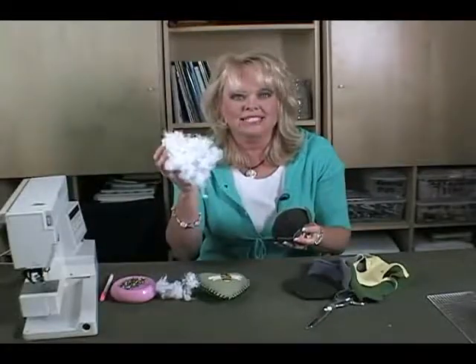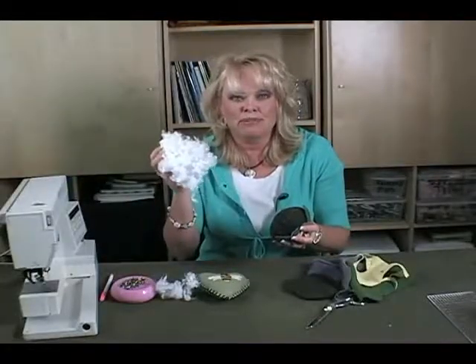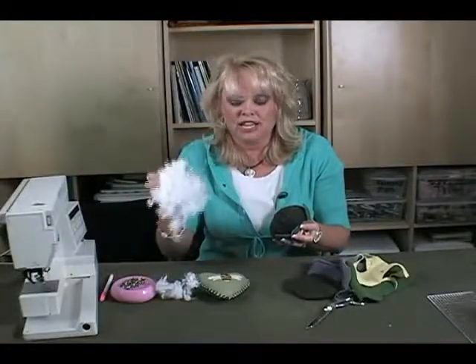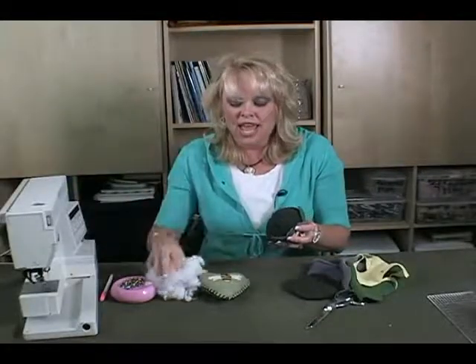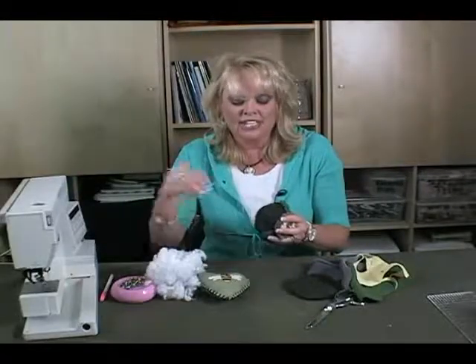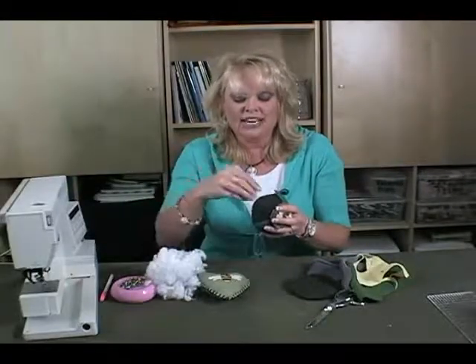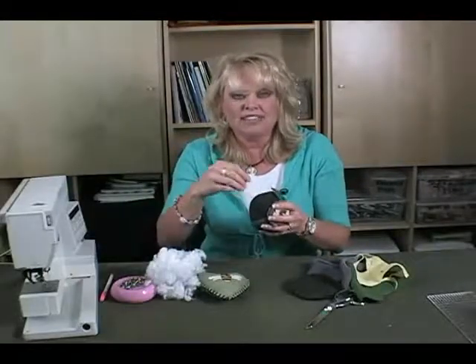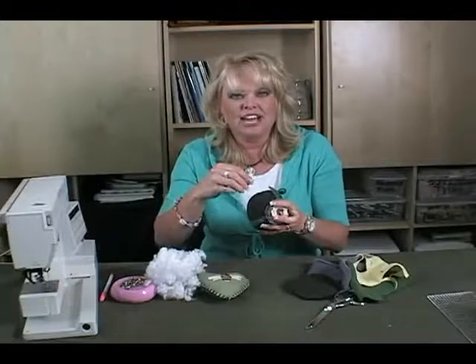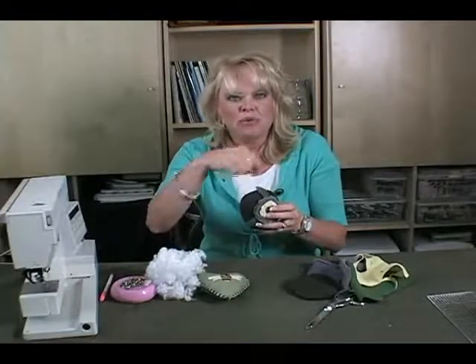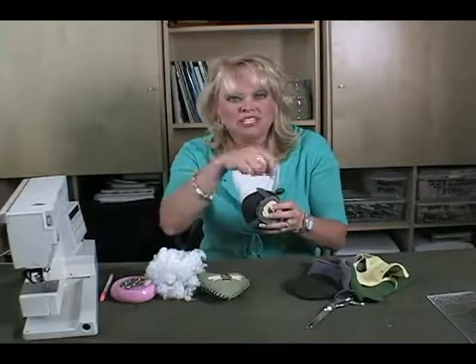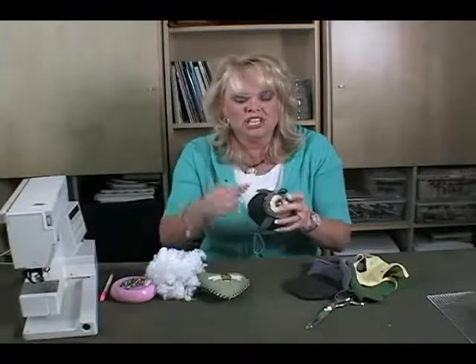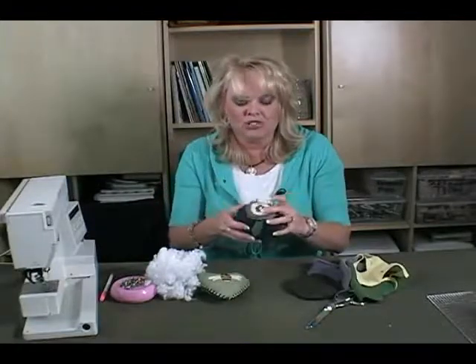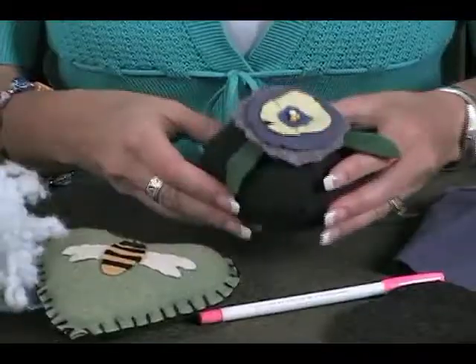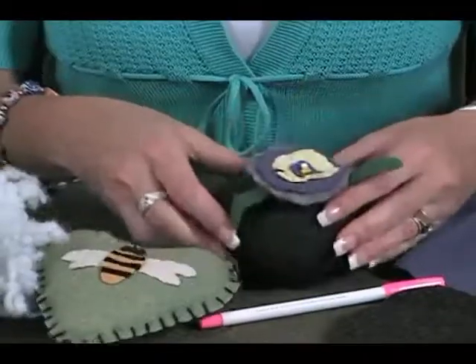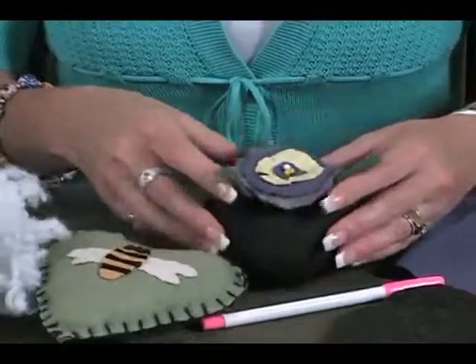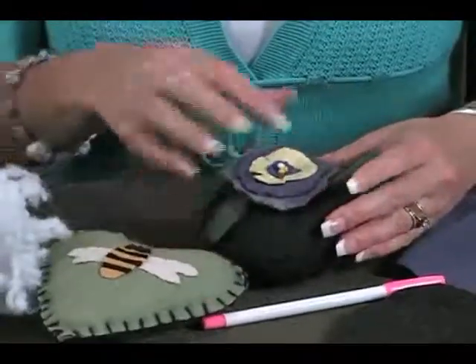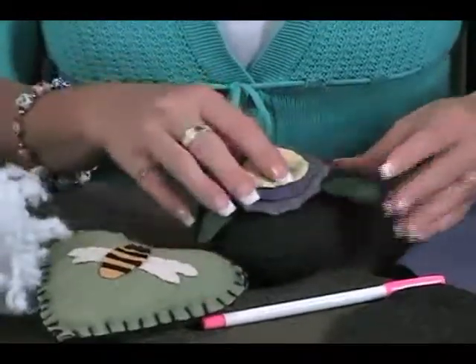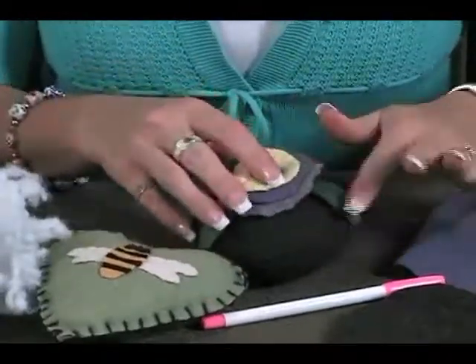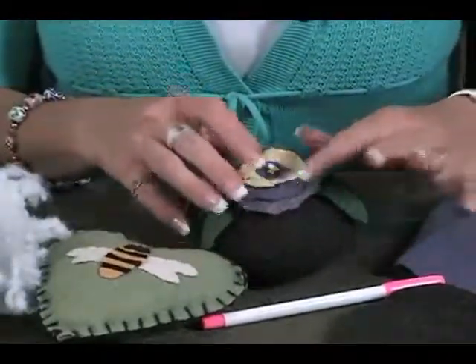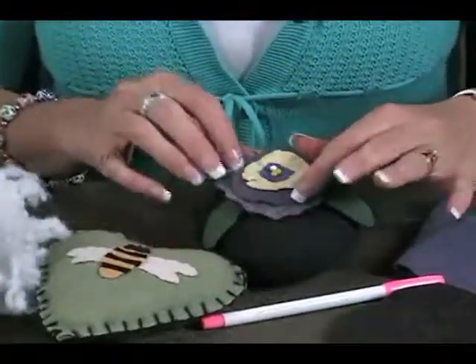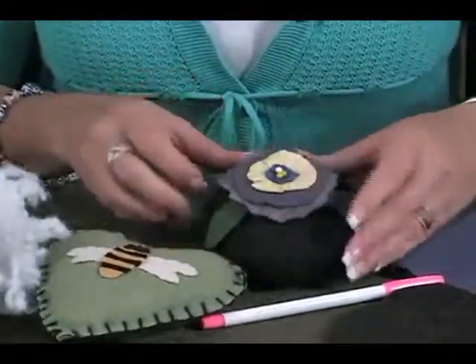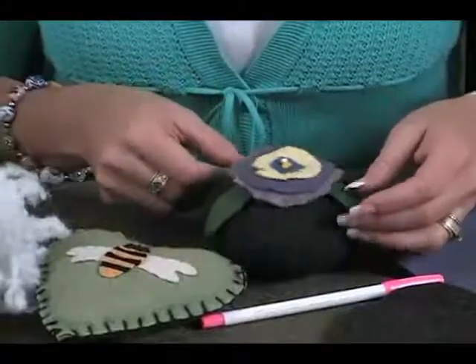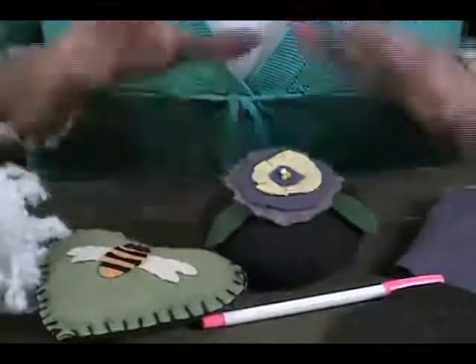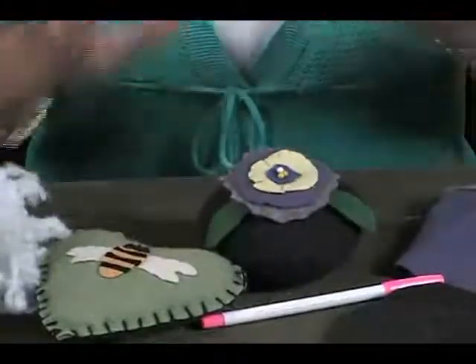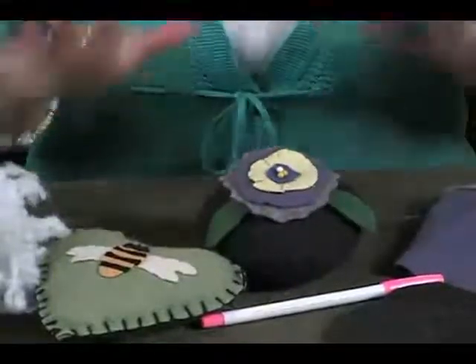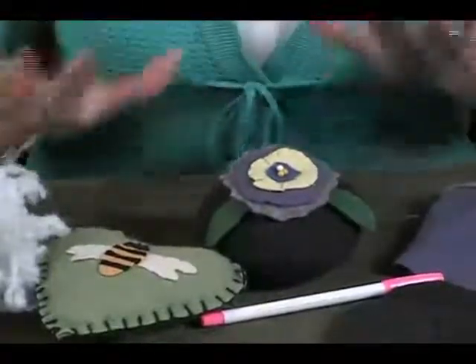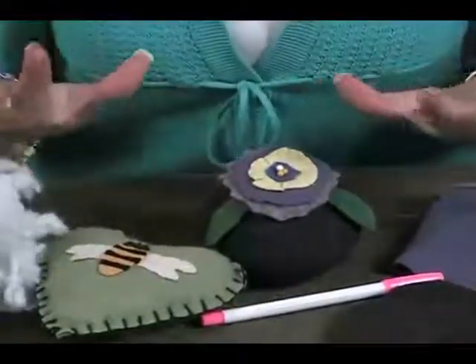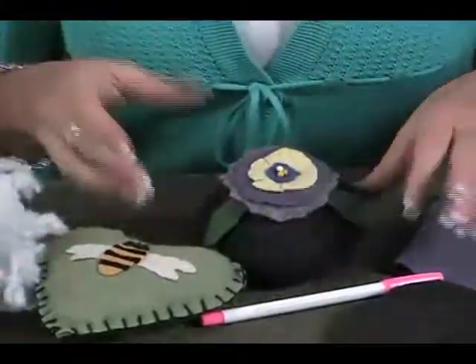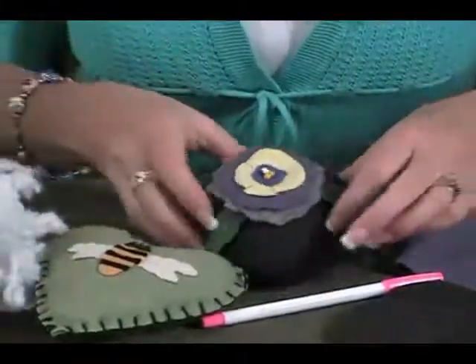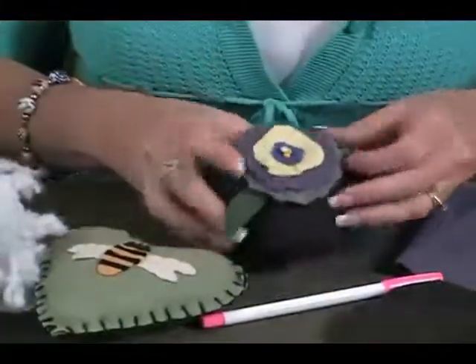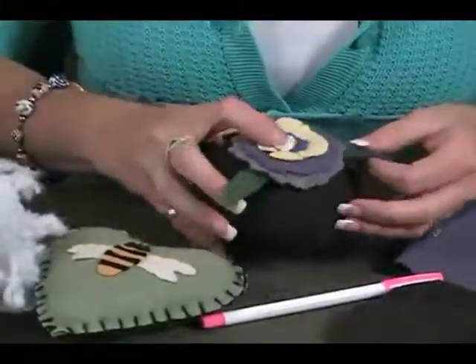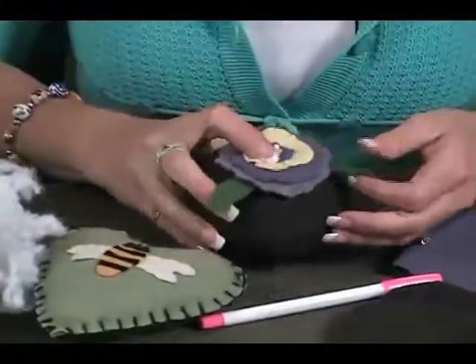This is fiberfill. I just stuffed it in there and then whip stitched it closed. Then what I did is just got these little pieces of wool felt. I love, love, love sewing with wool — I think it is so cool.